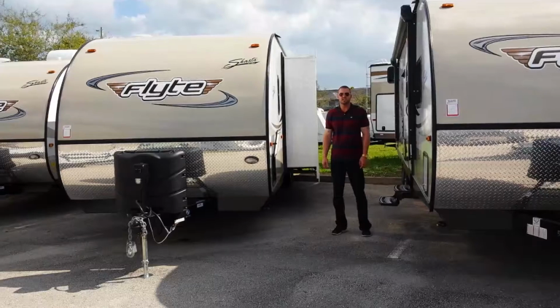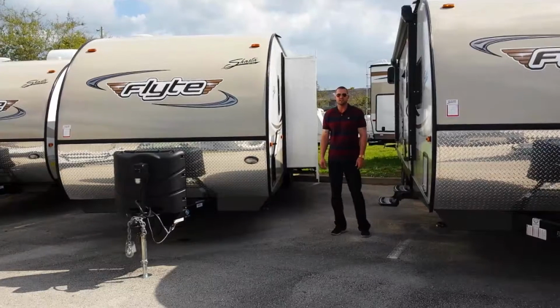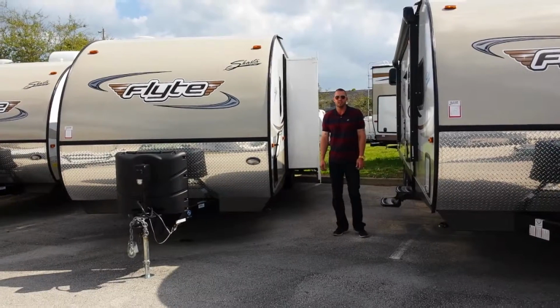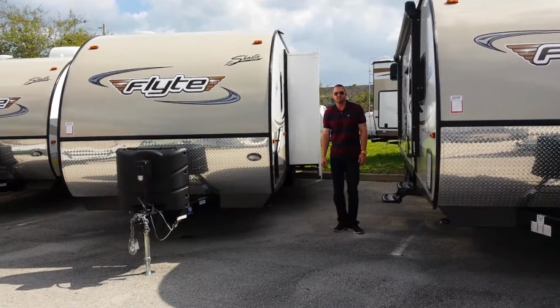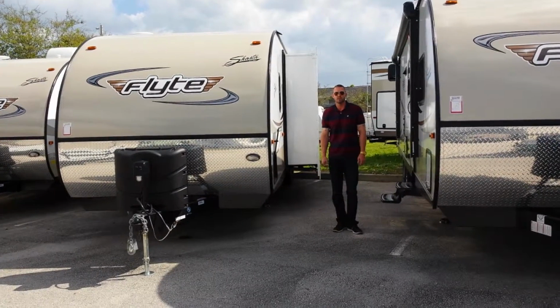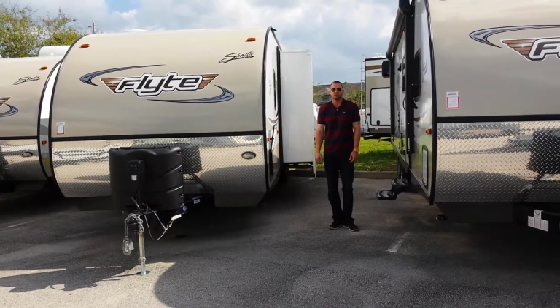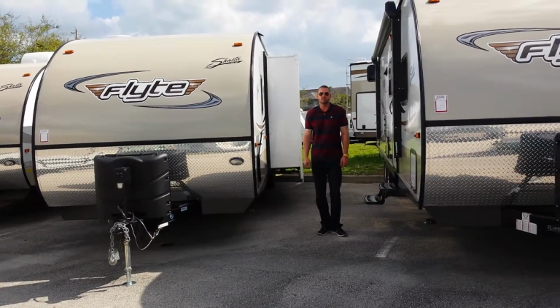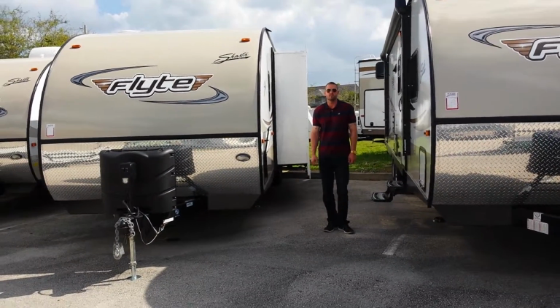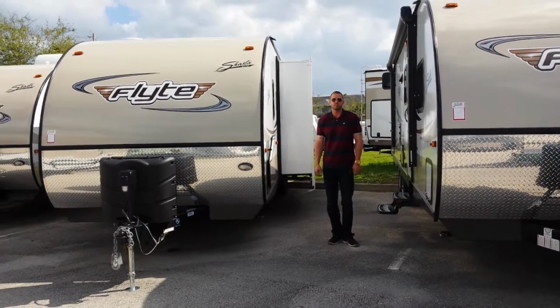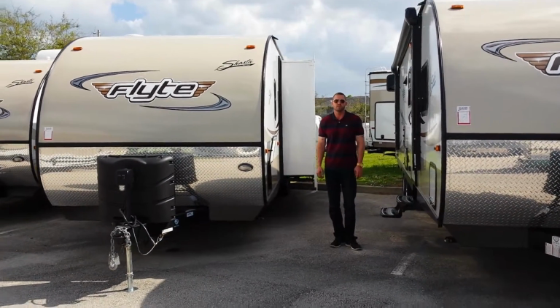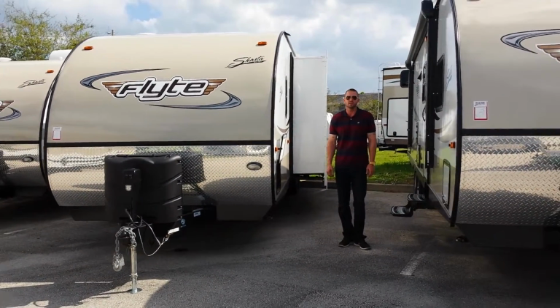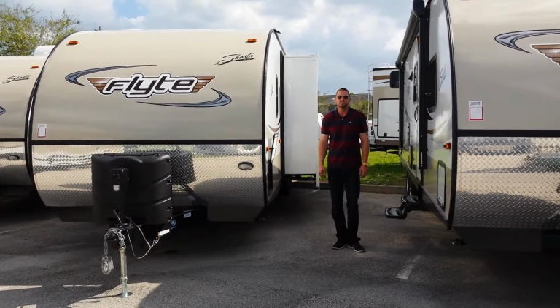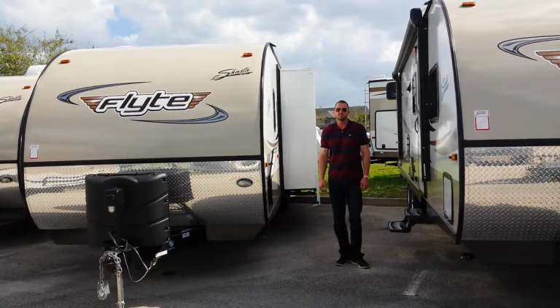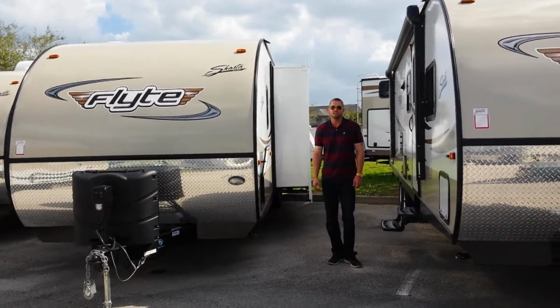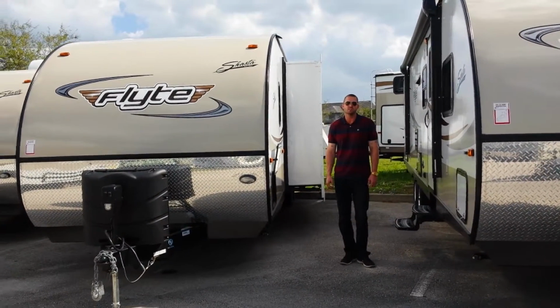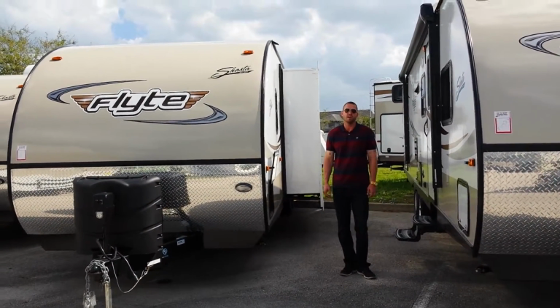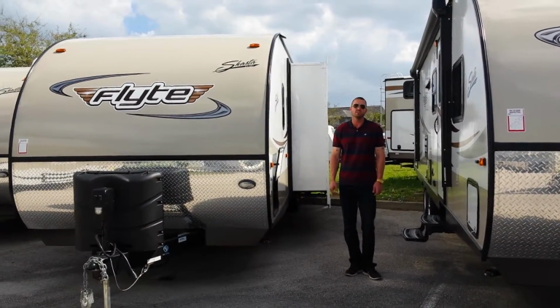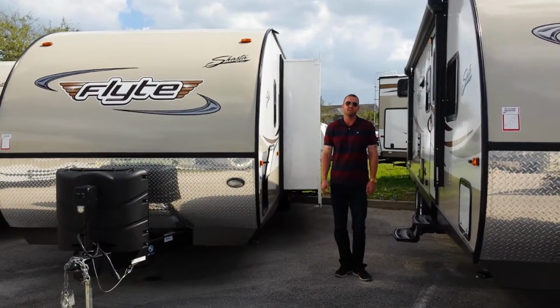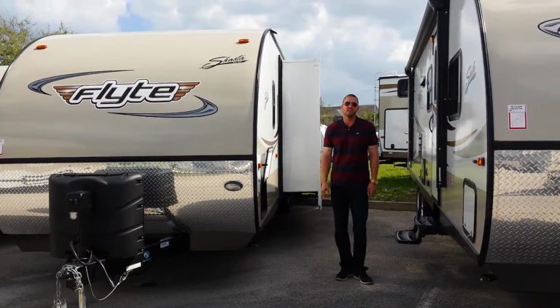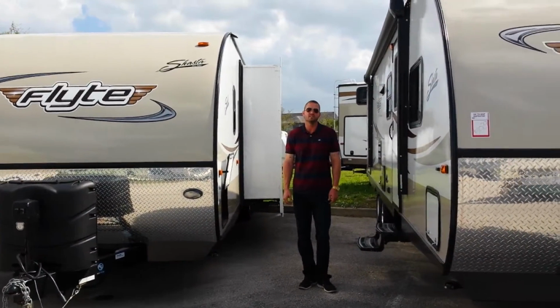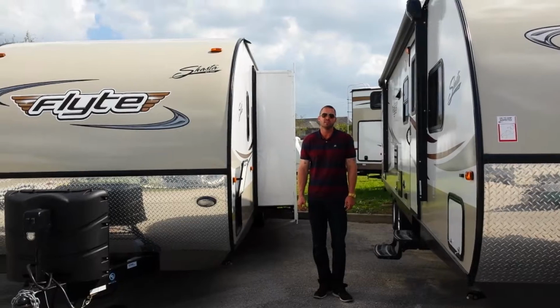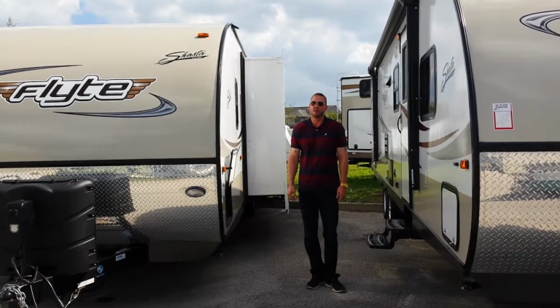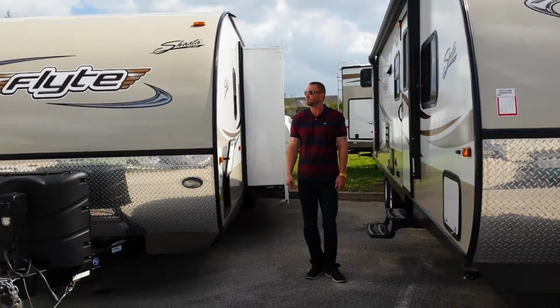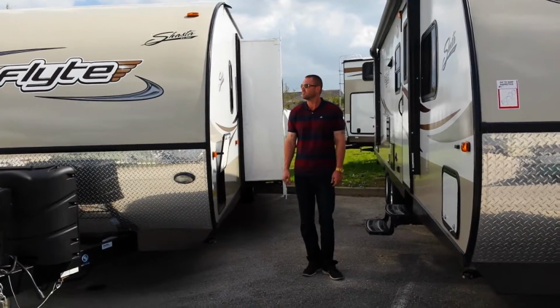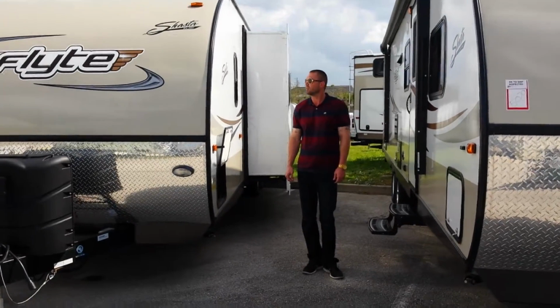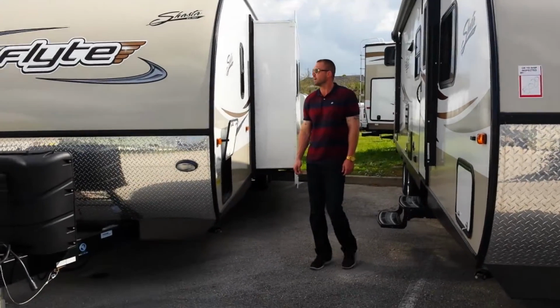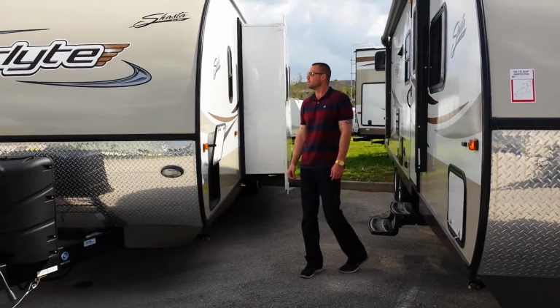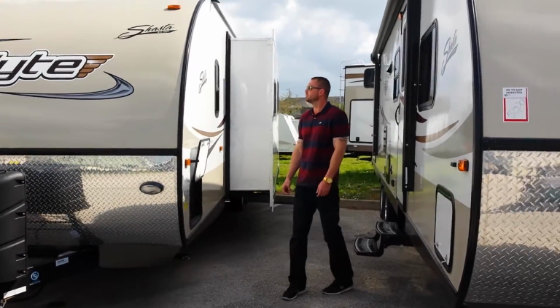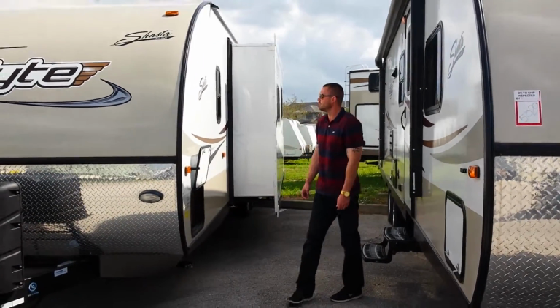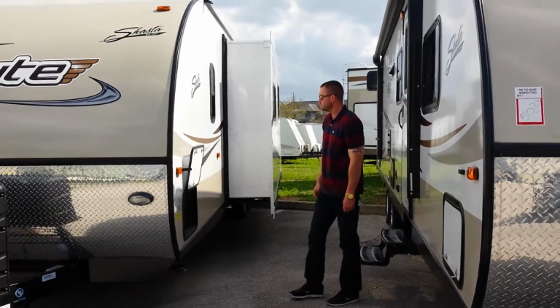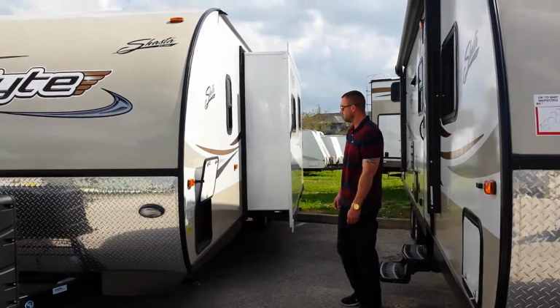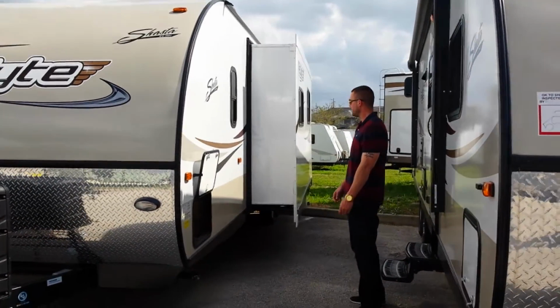I'm here at Atlantic Marine and RV in Fort Pierce, Florida. Just wanted to talk to you about our Shasta line, our Flyte model, 315OK.